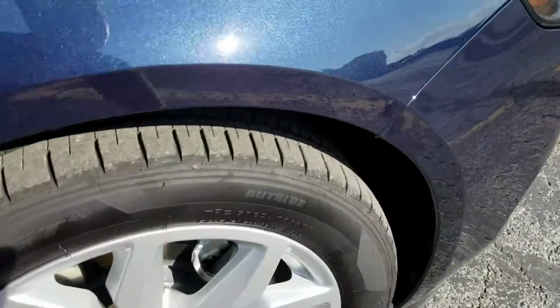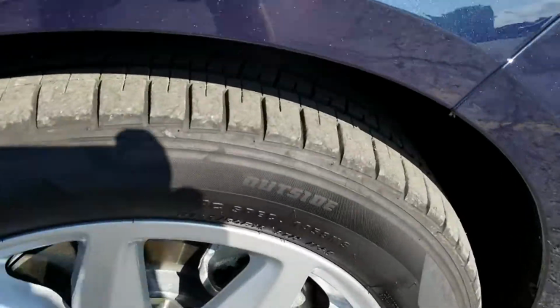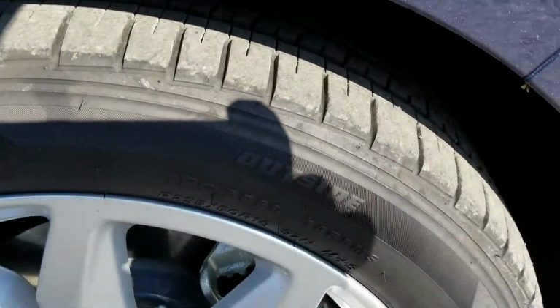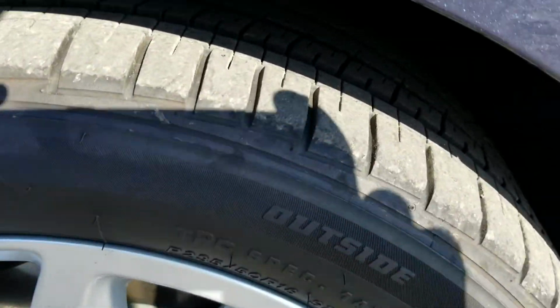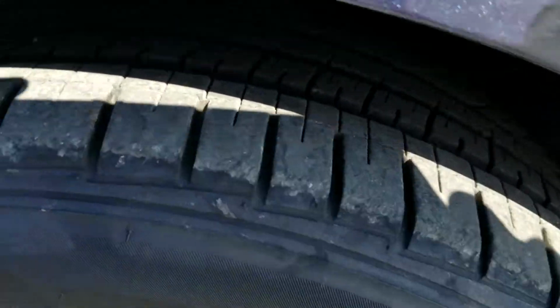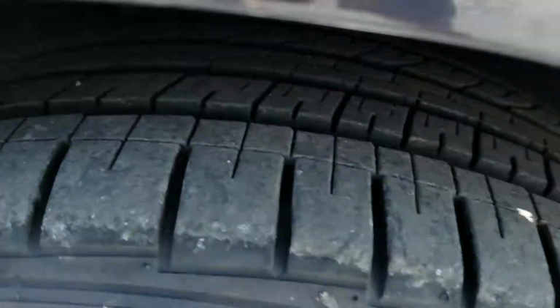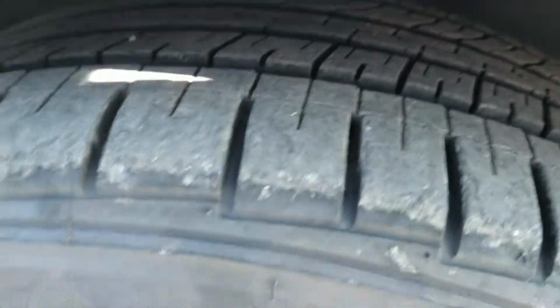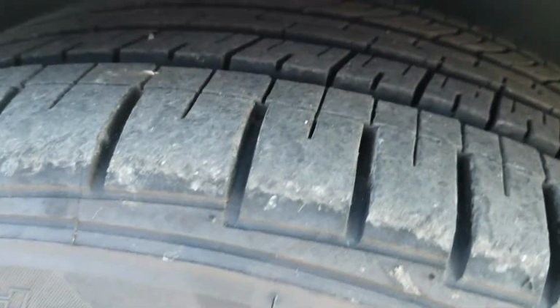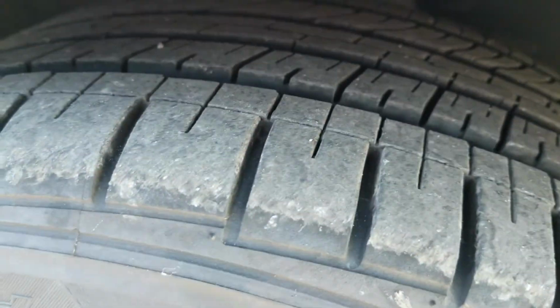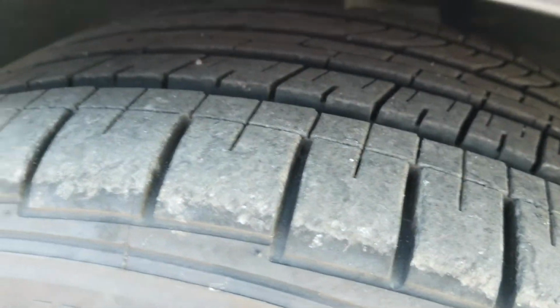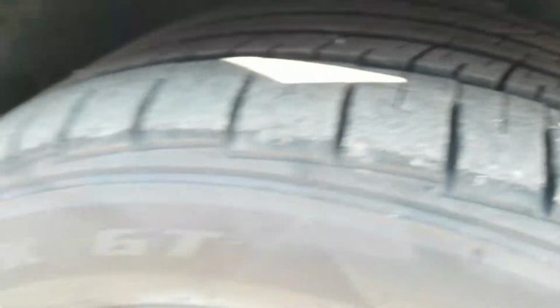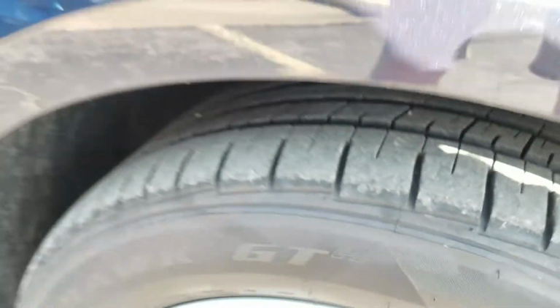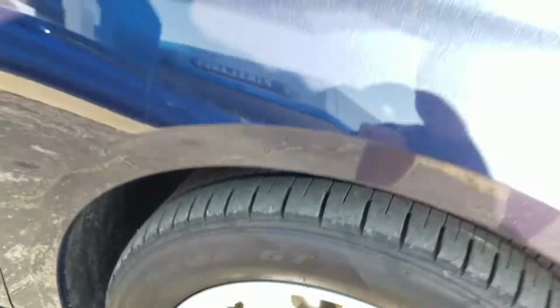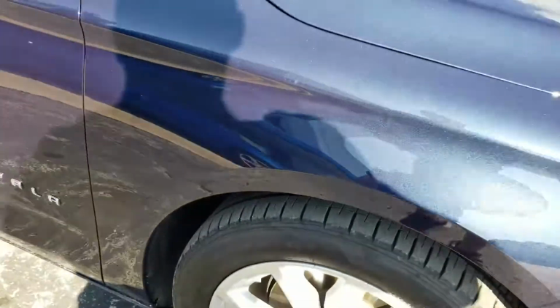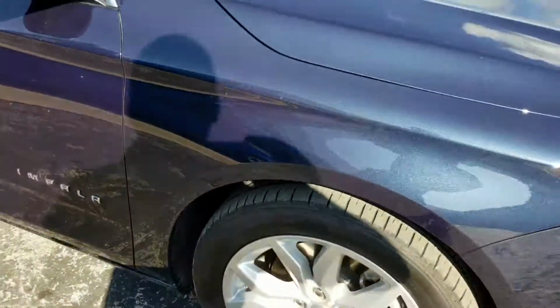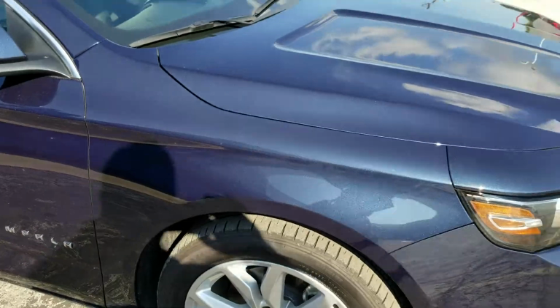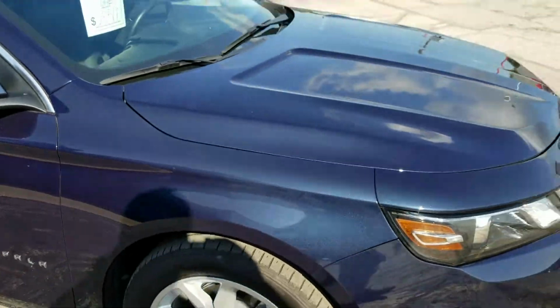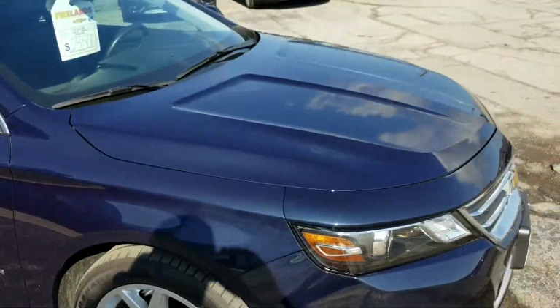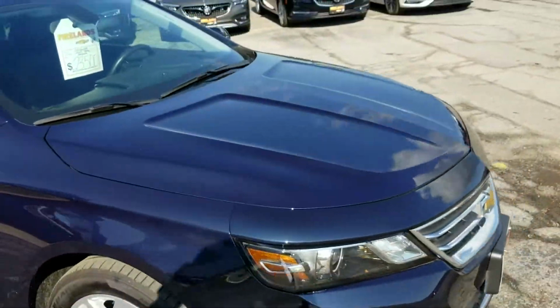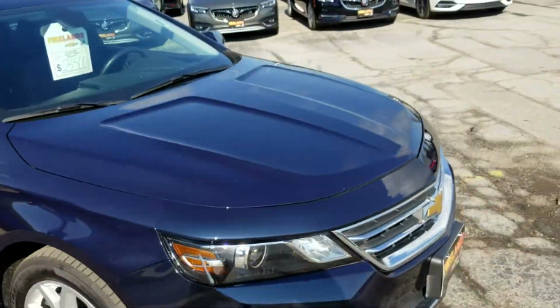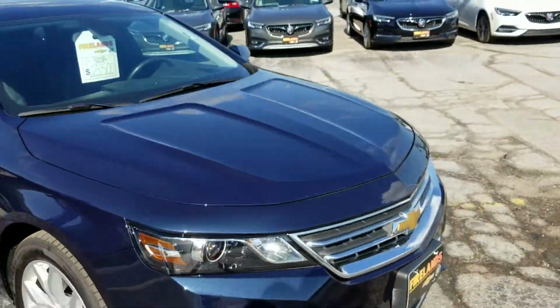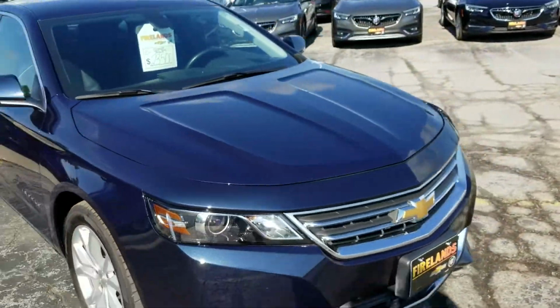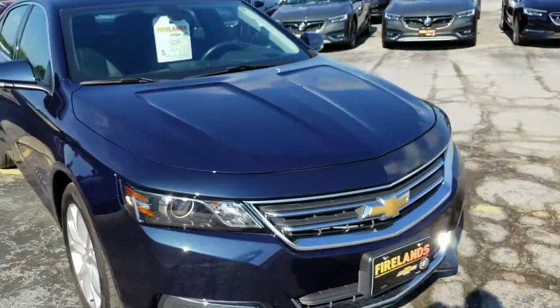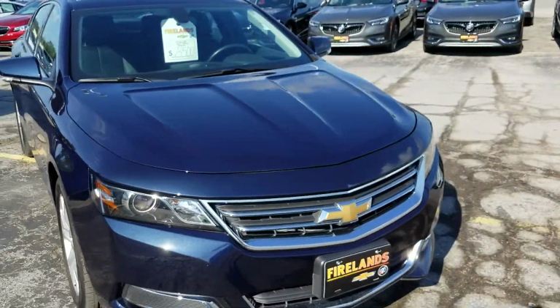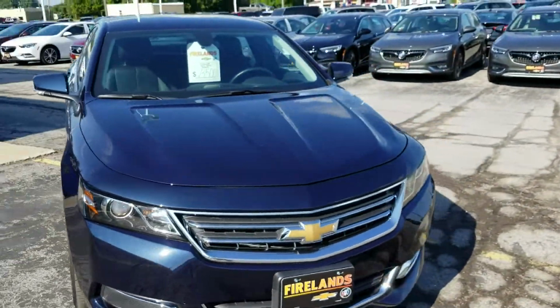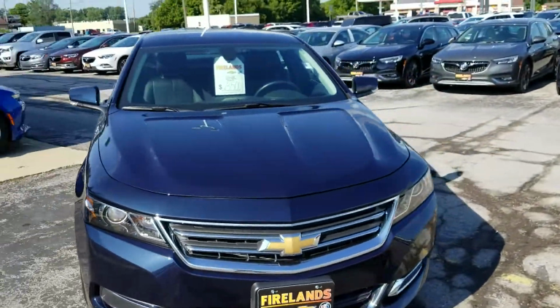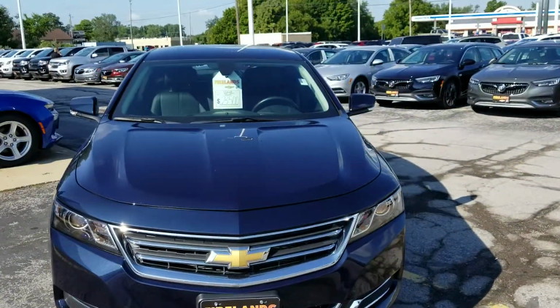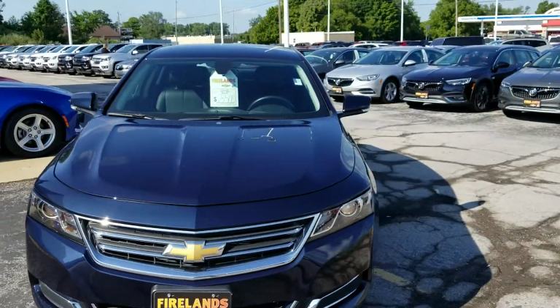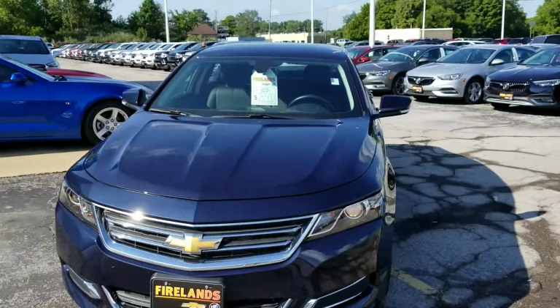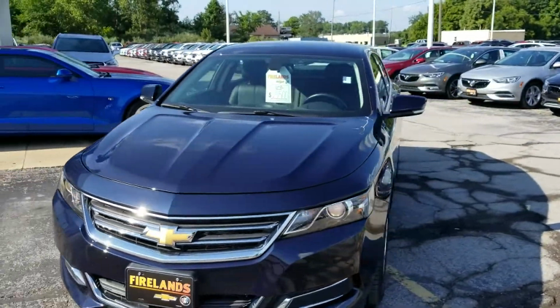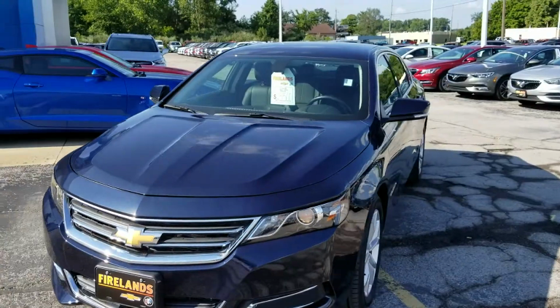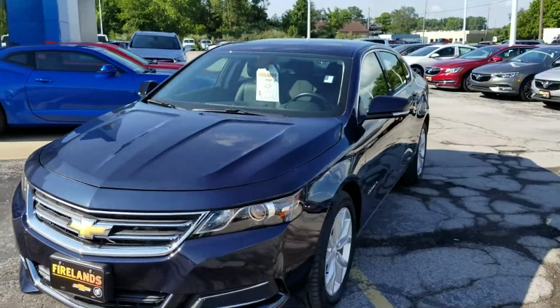Being that there's only 3,000 miles, the tread on the tires is like new. Brakes are like new. Everything checked out when we ran it through our service department.